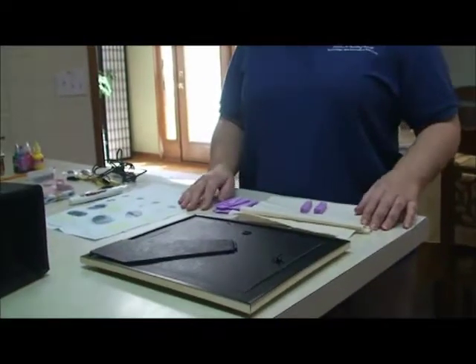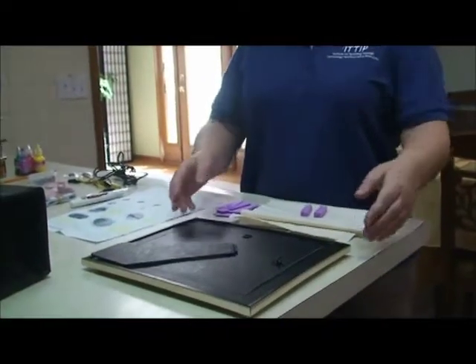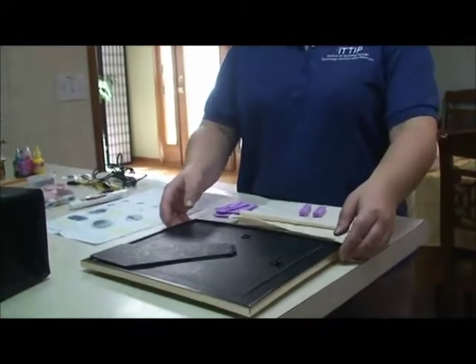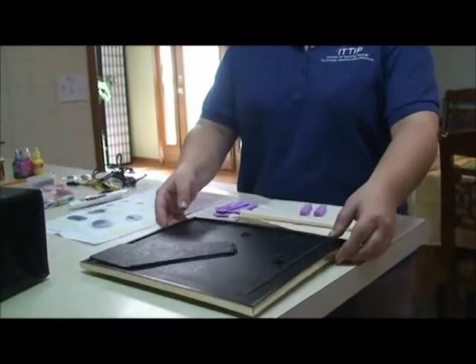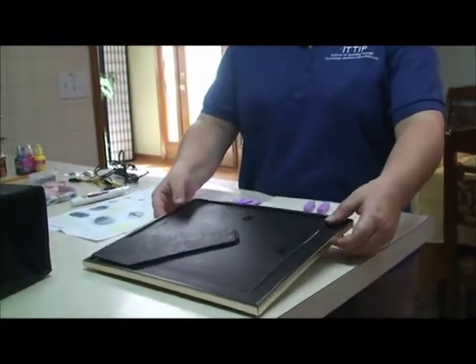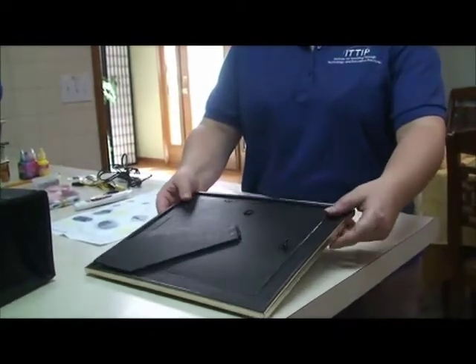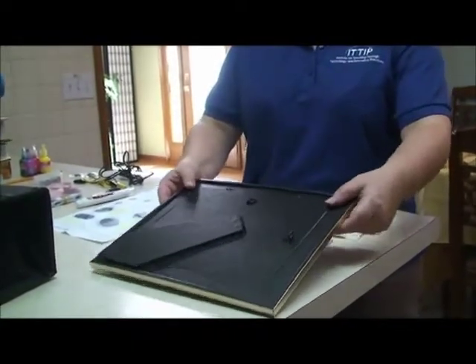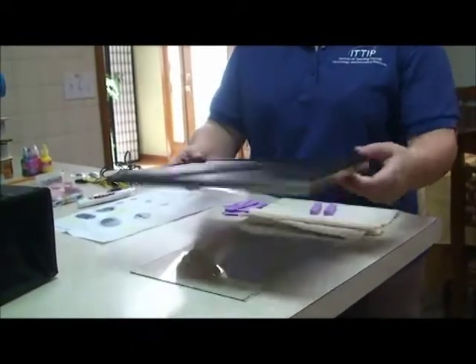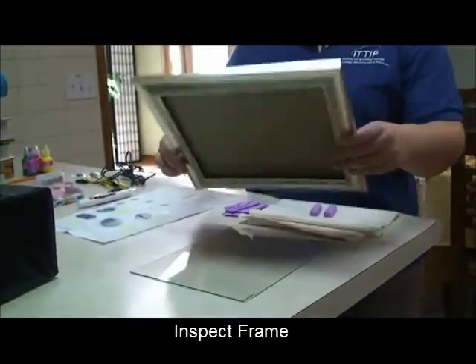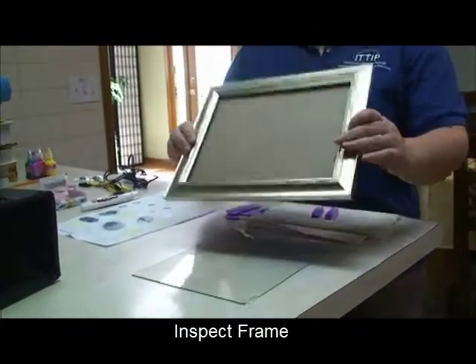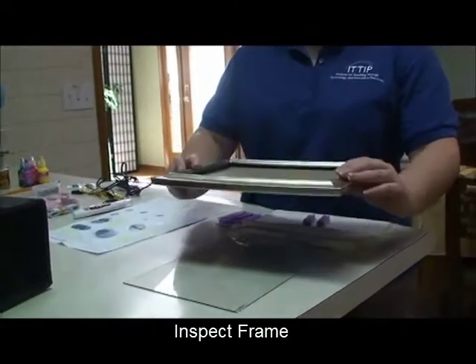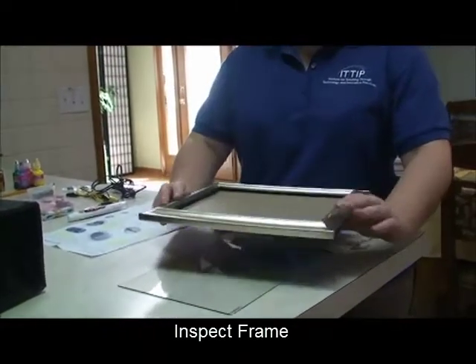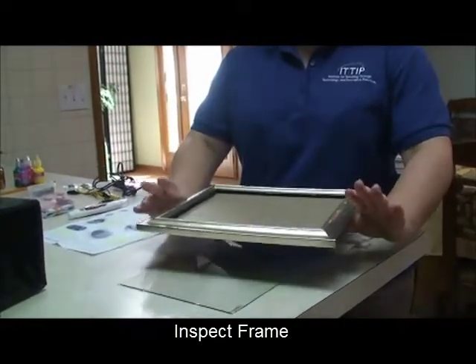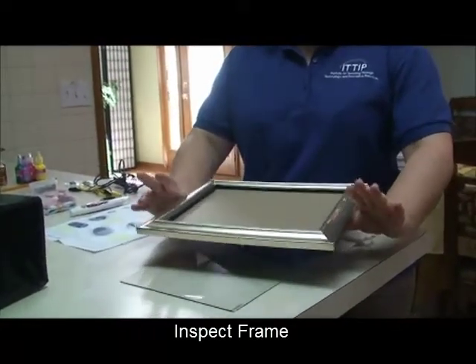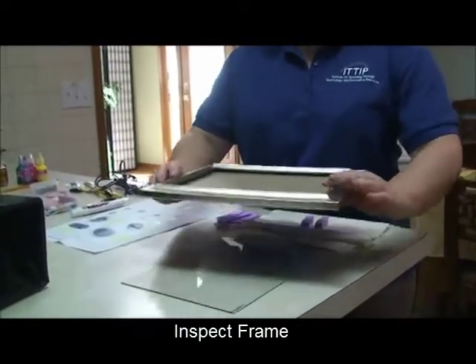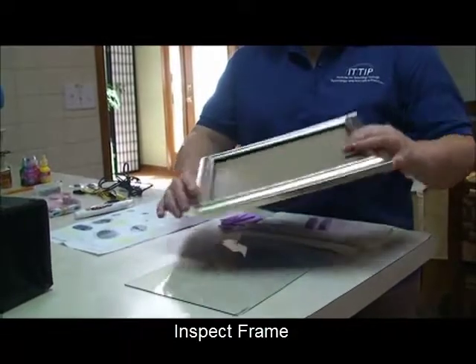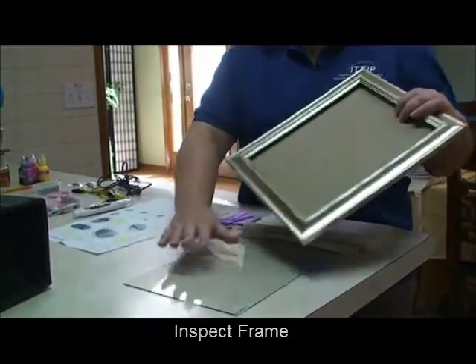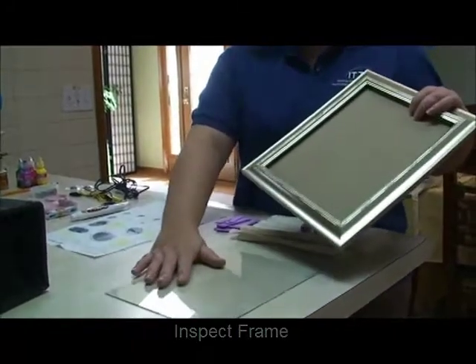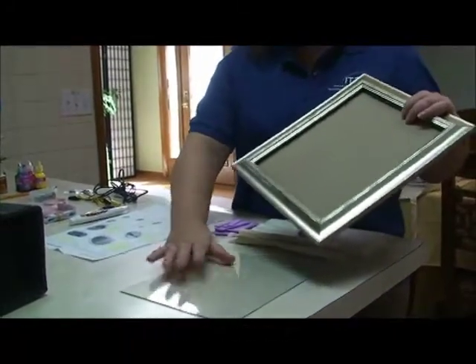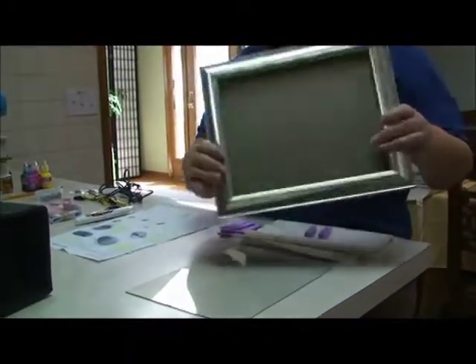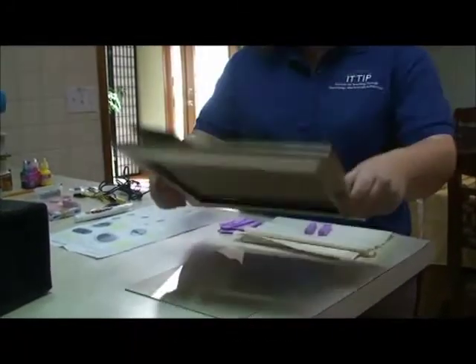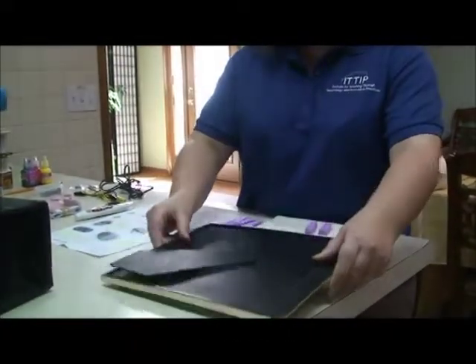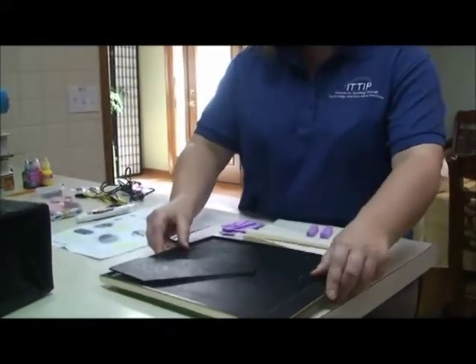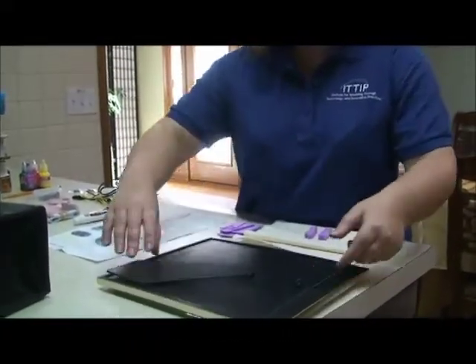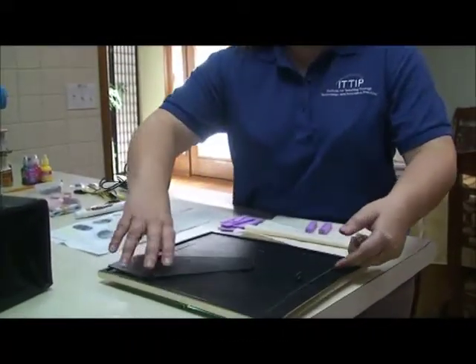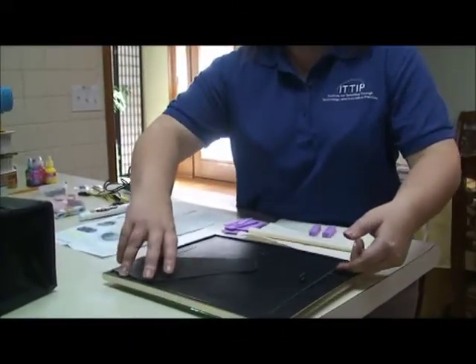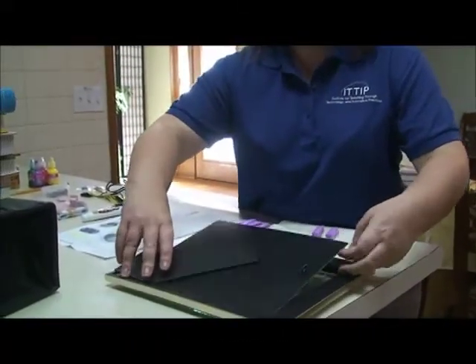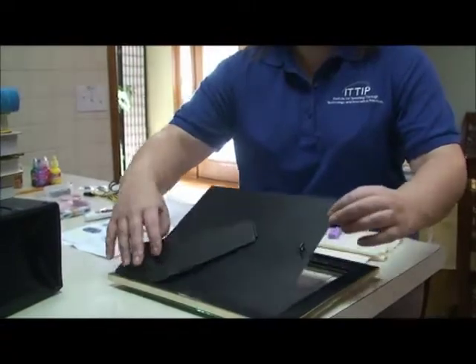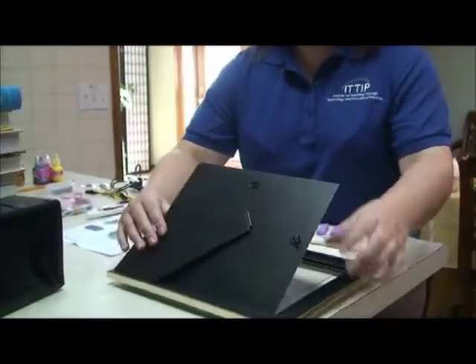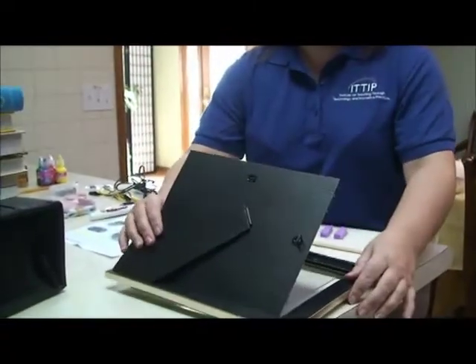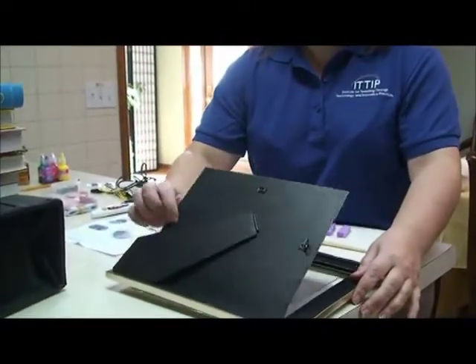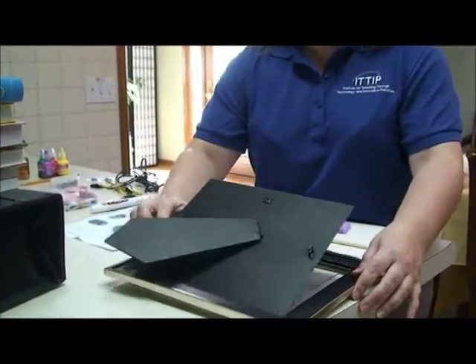What I'm going to do is inspect the frame I'm going to use so that I can see how I want to lay things out. I've taken out the glass here, and you can see that the frame actually opens in this direction.